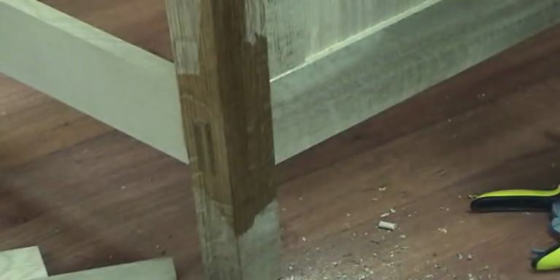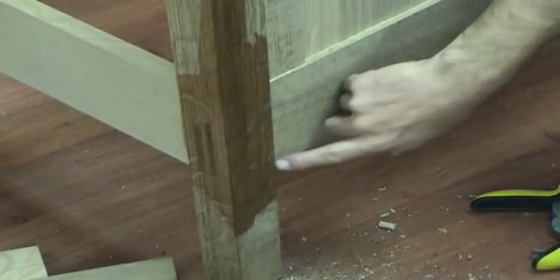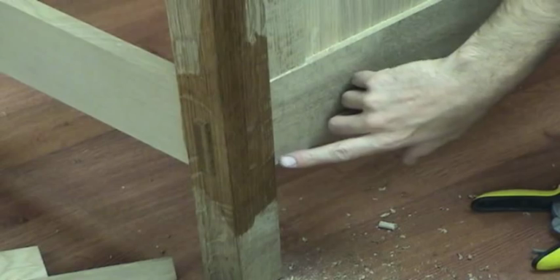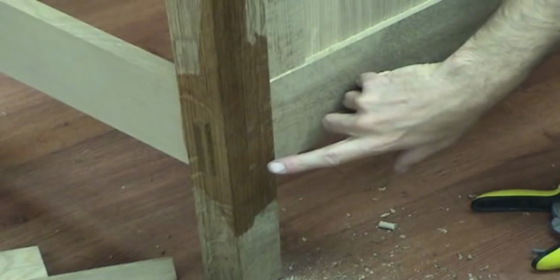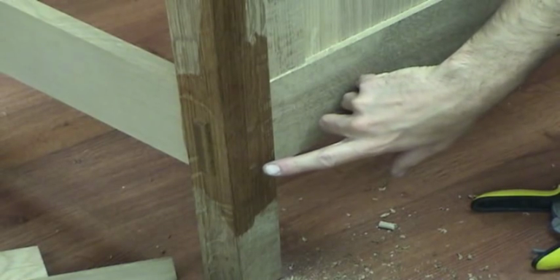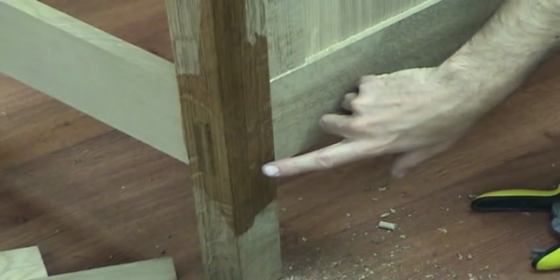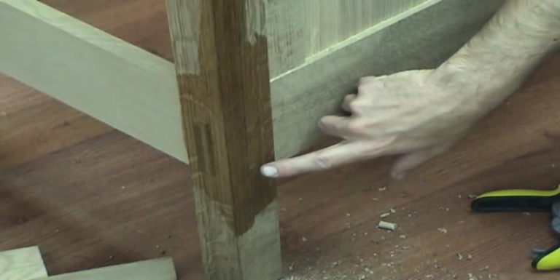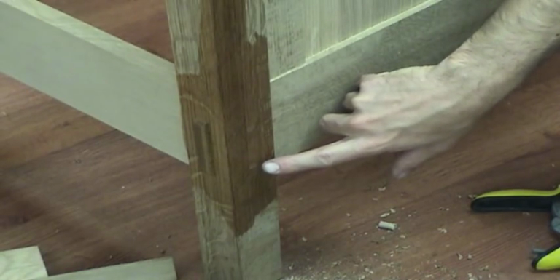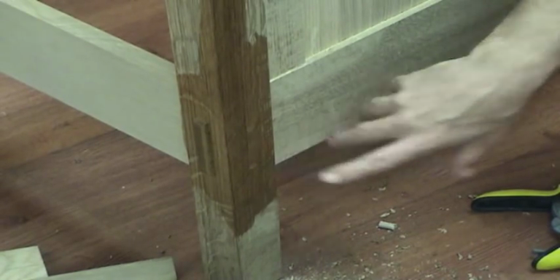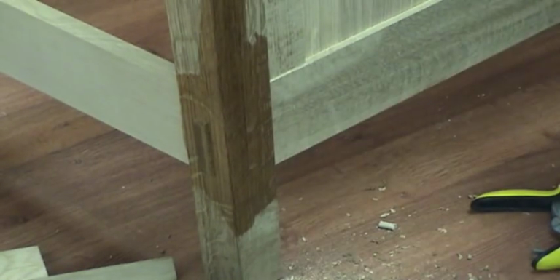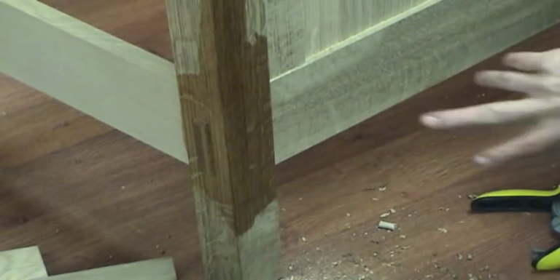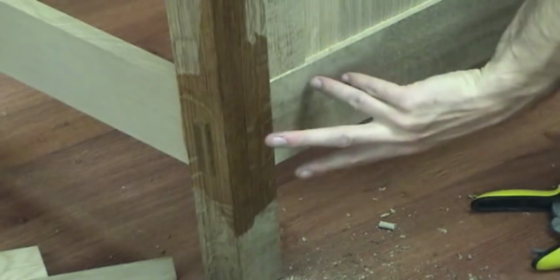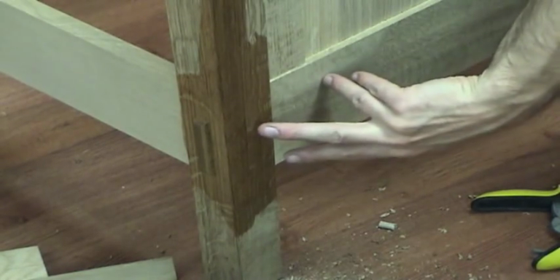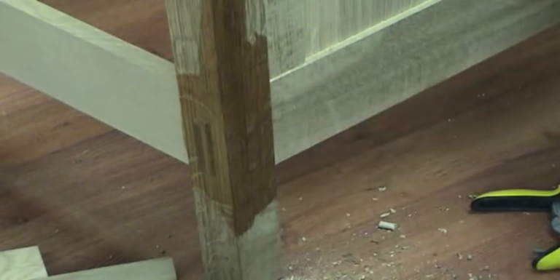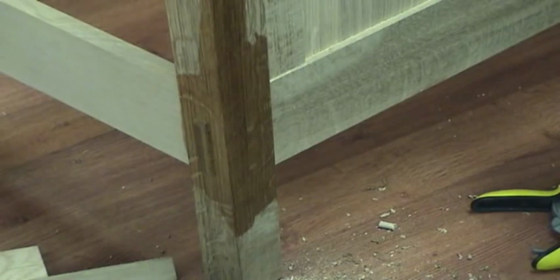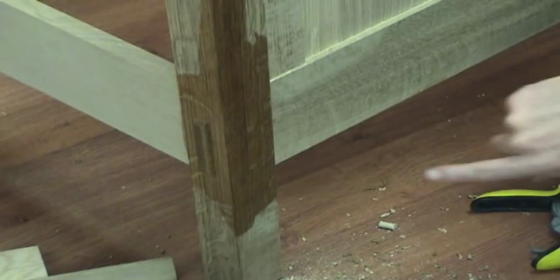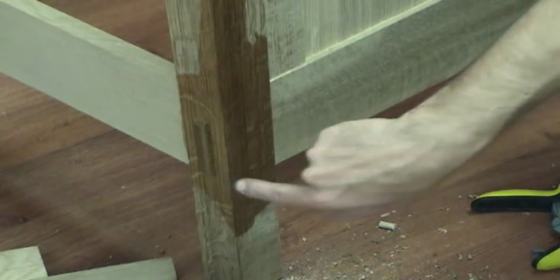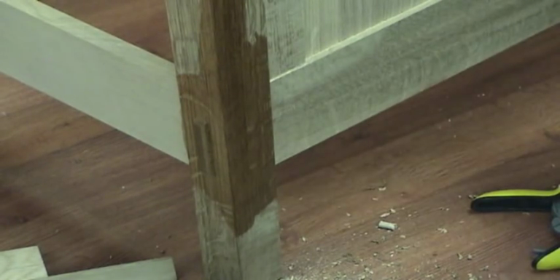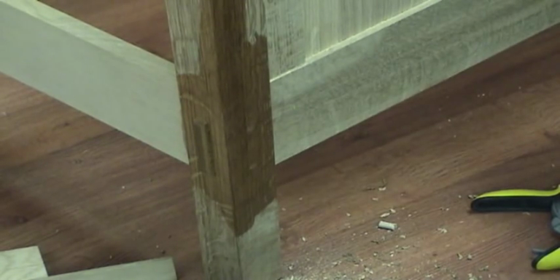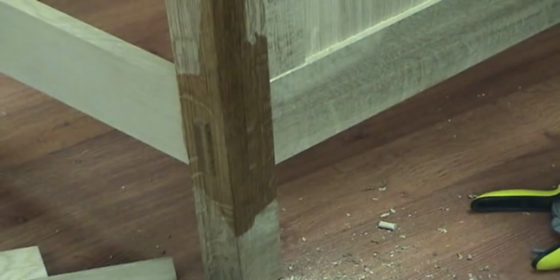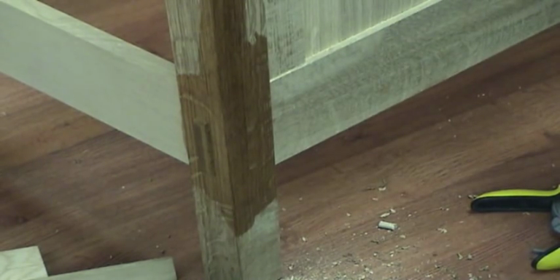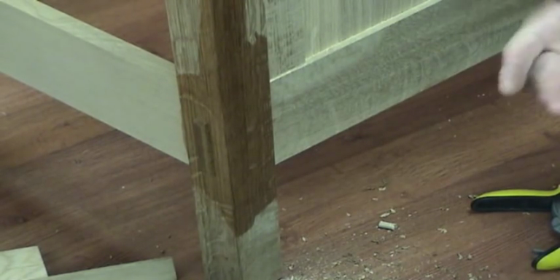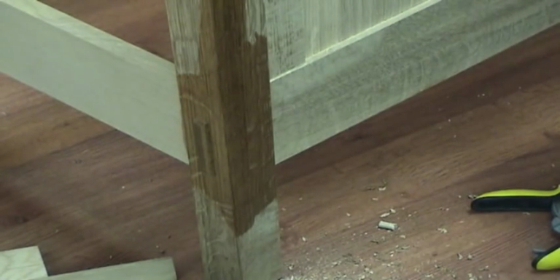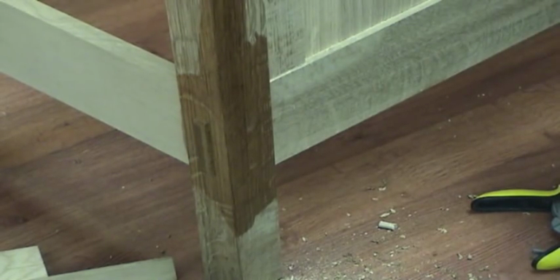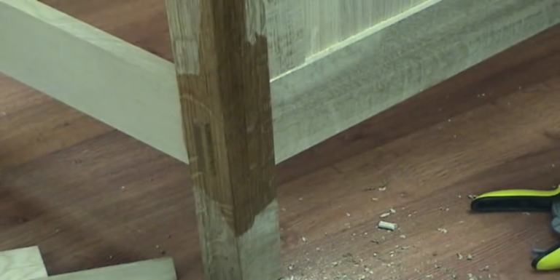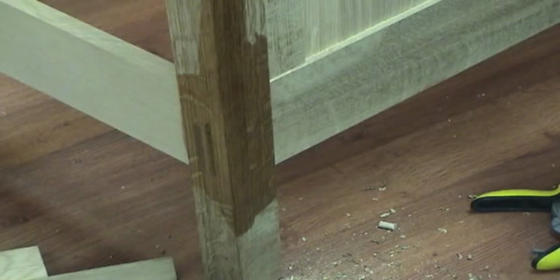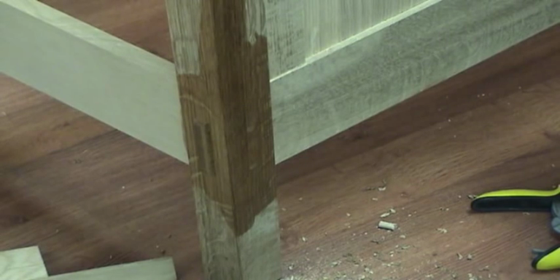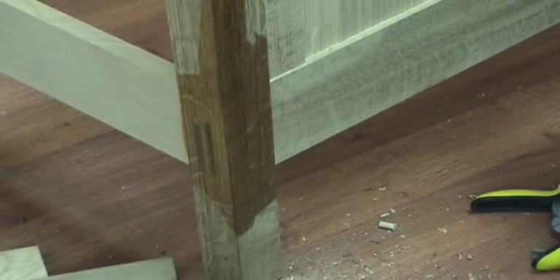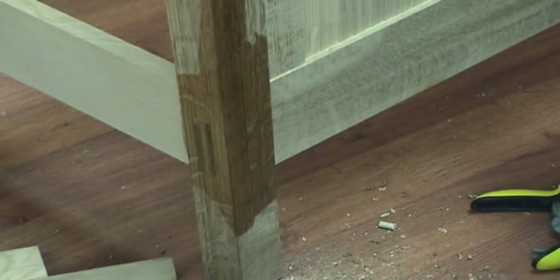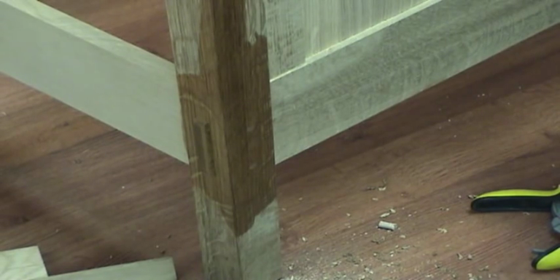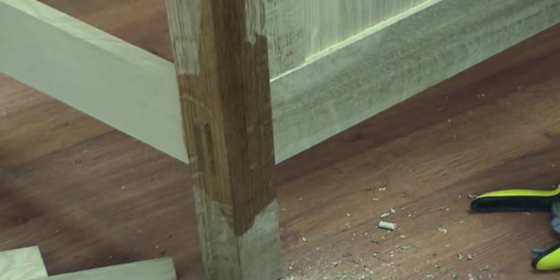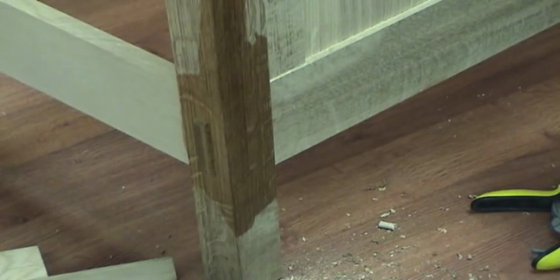The end grain in these dowels will soak up the finish really nicely and darken up, and you'll see those pins. From the end, you'll see the through tenon. It's a classic look of an arts and crafts joint, and it really sets the piece off.